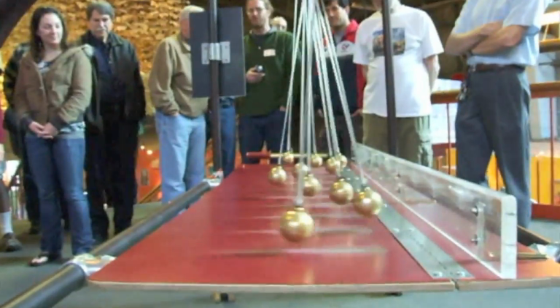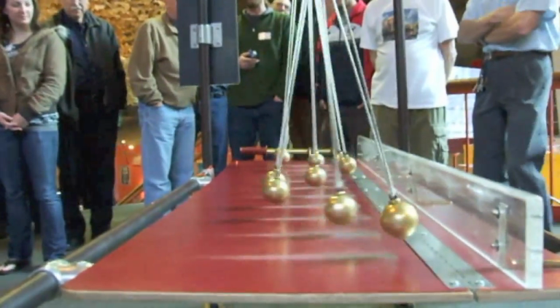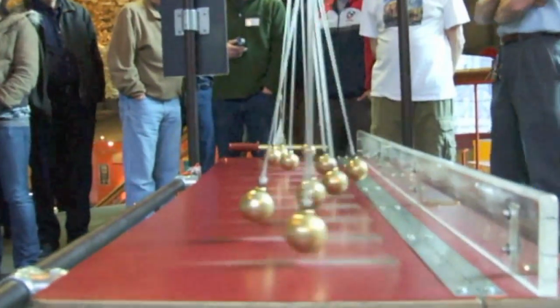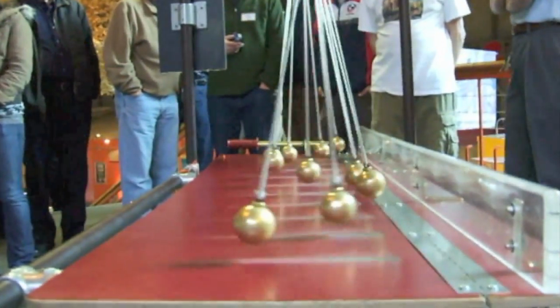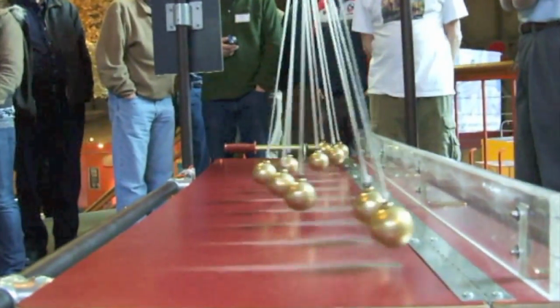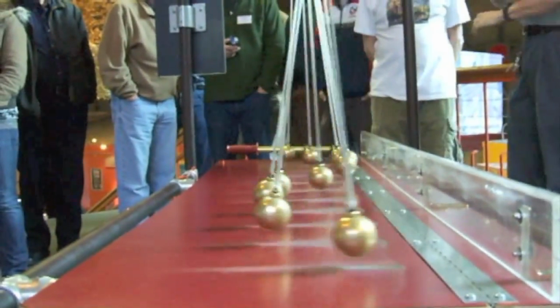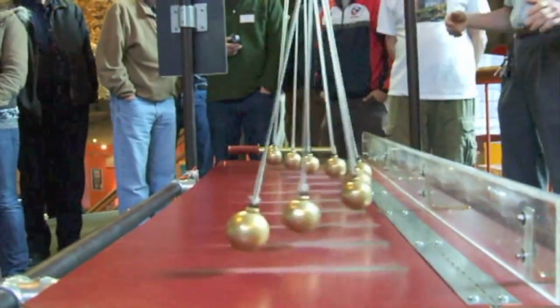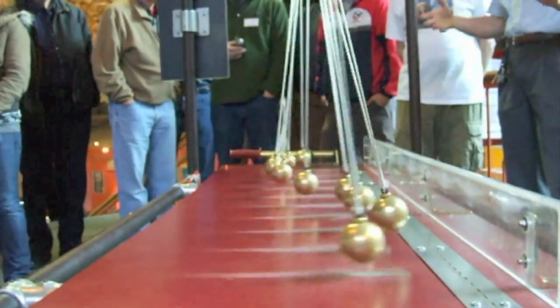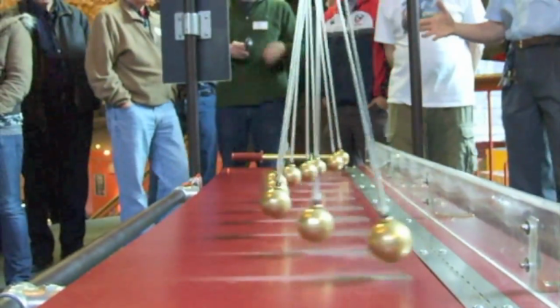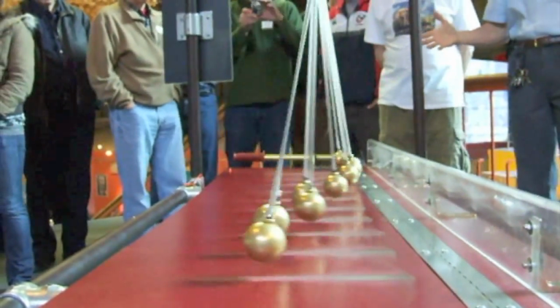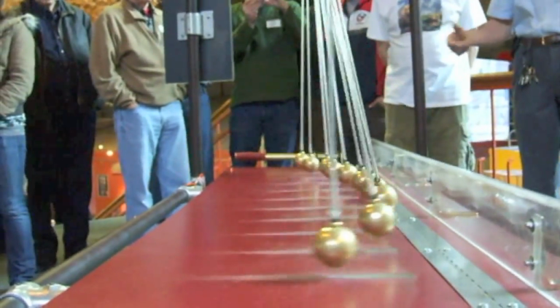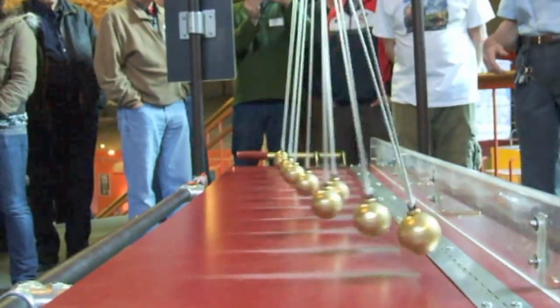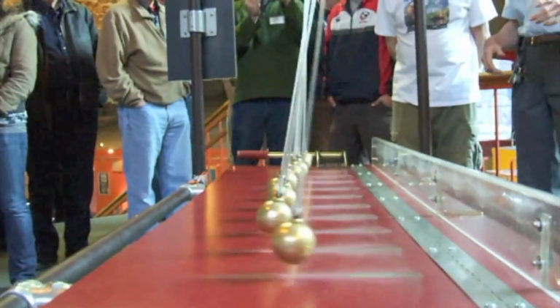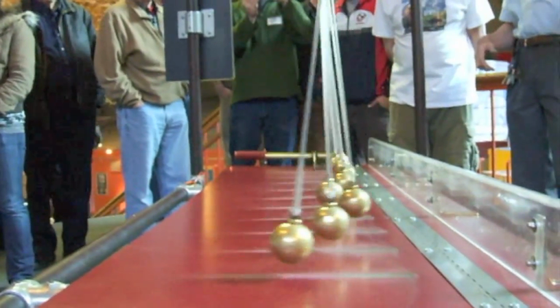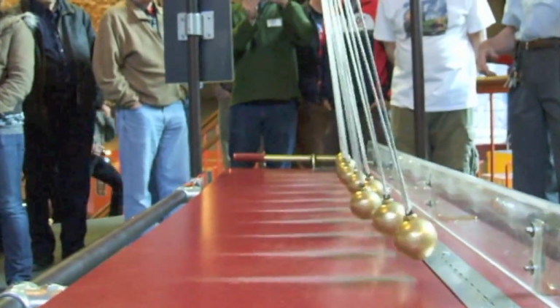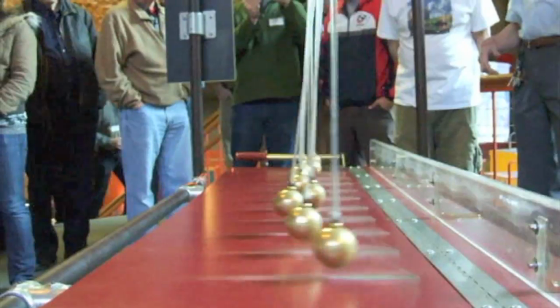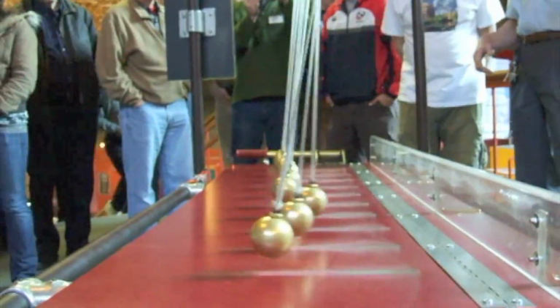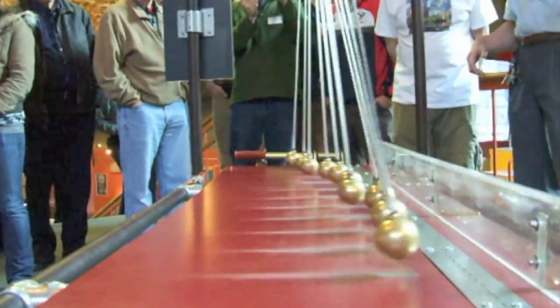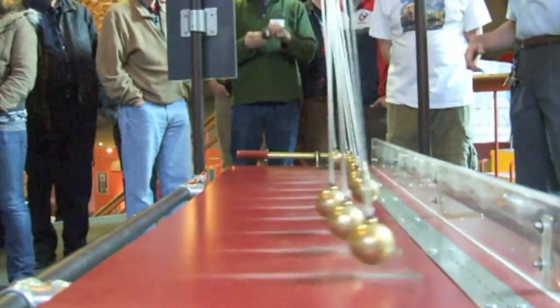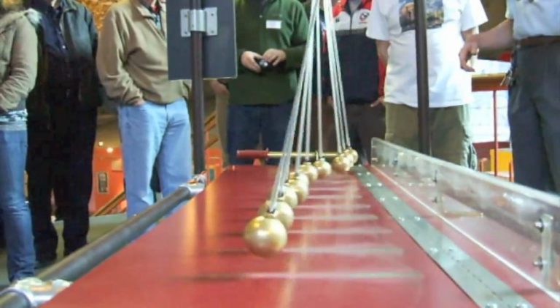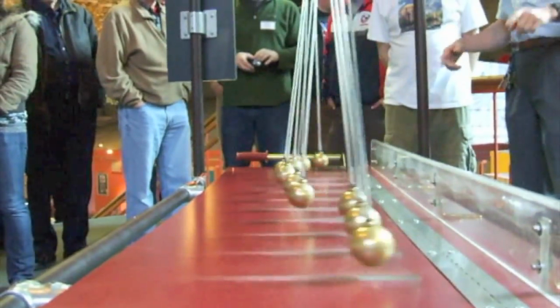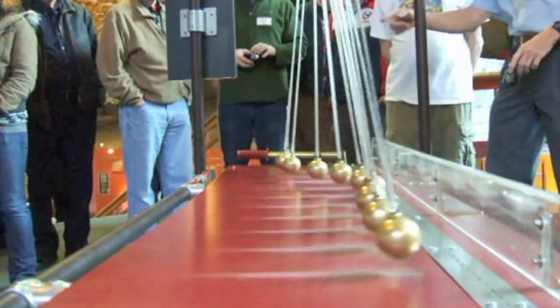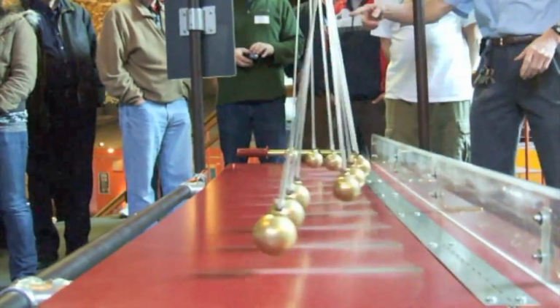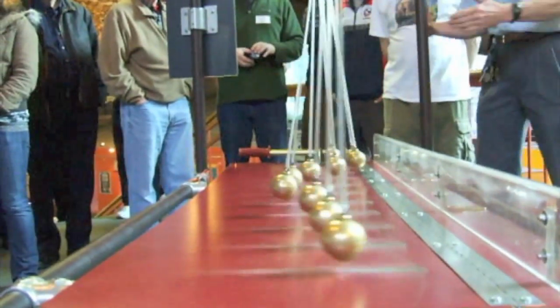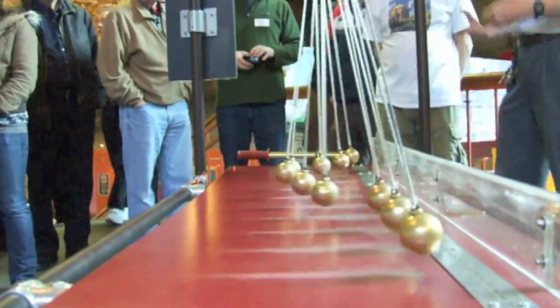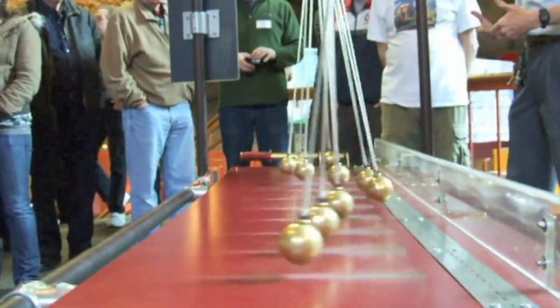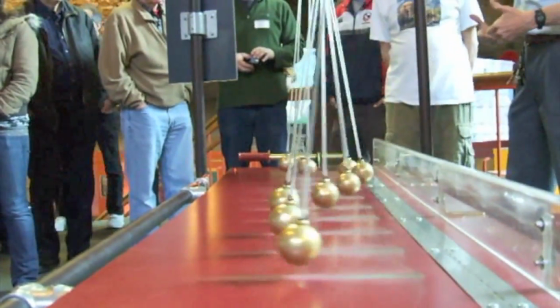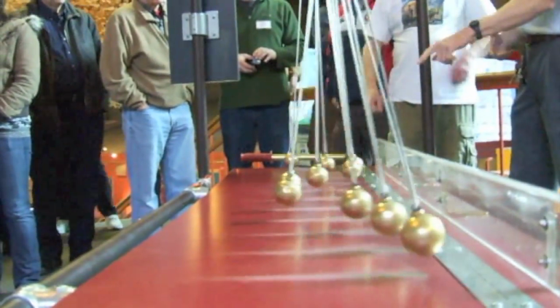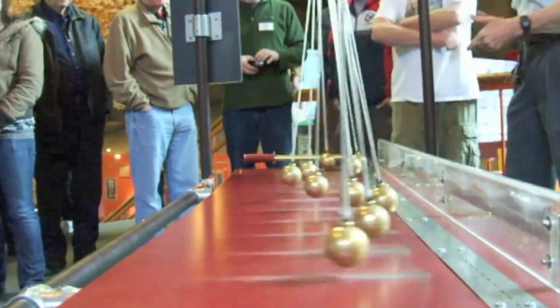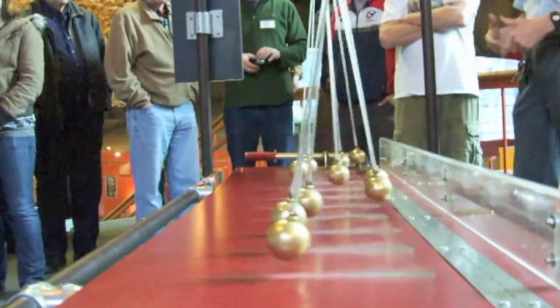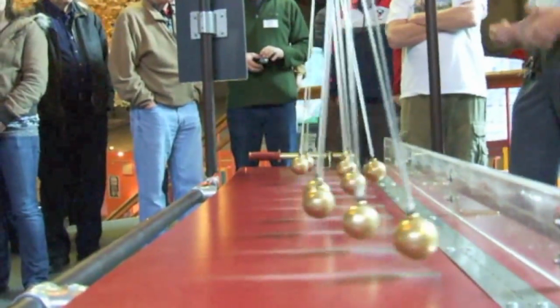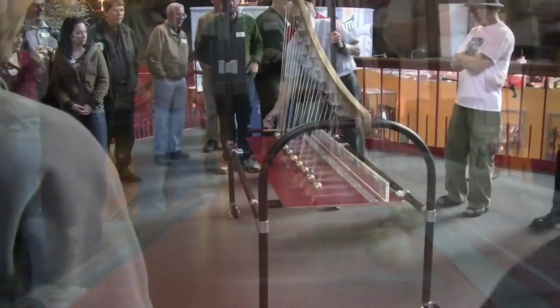One of our teachers came up with an idea of how to make this for the holiday season. She assigned one of her students to each ball, and every time the ball swung towards the student and was closest to them, they sang.